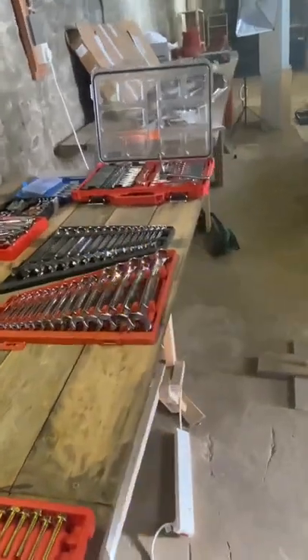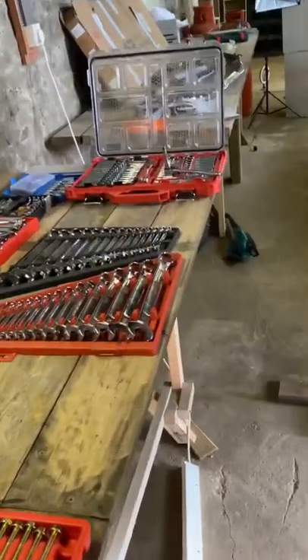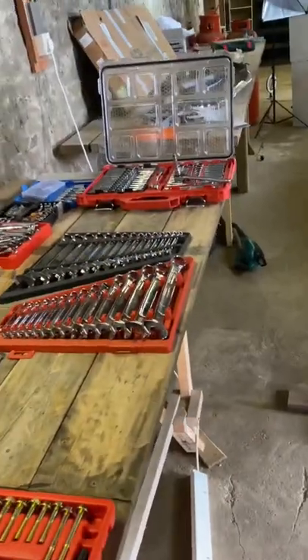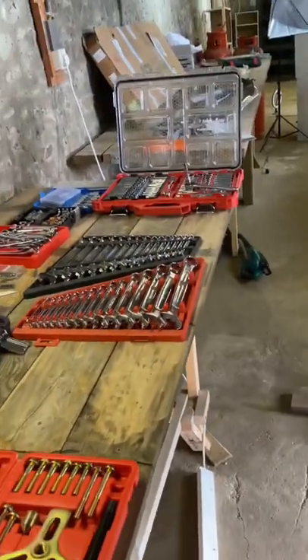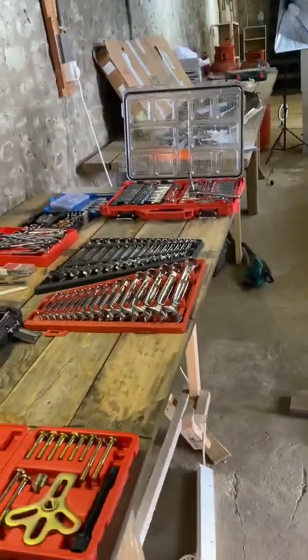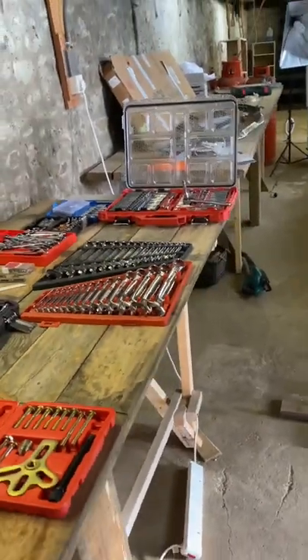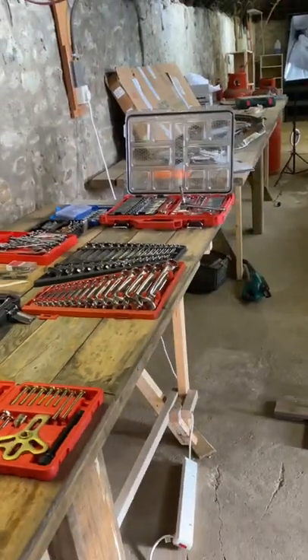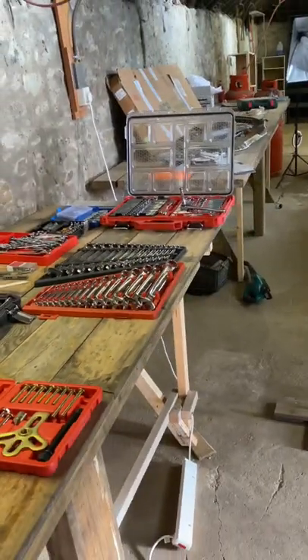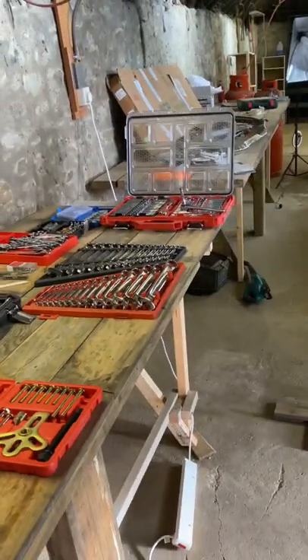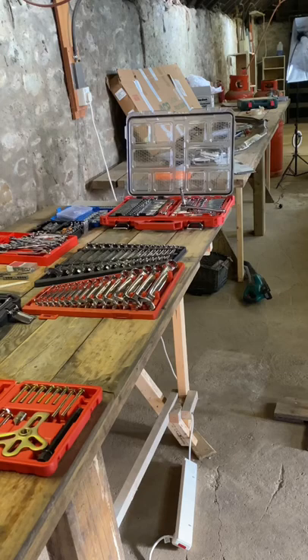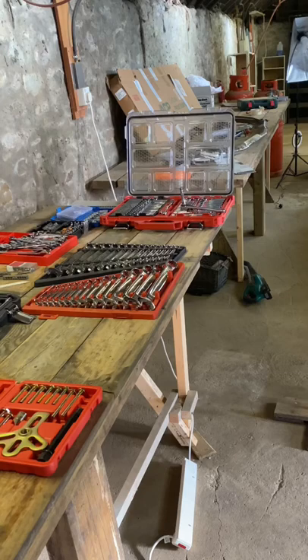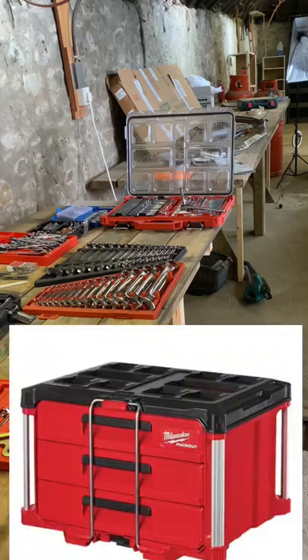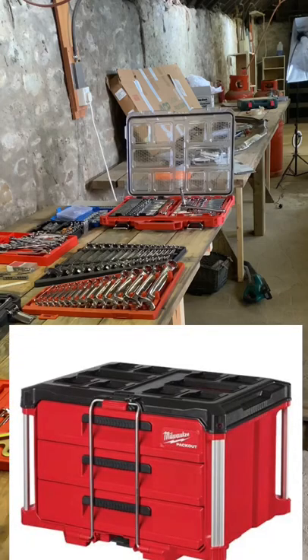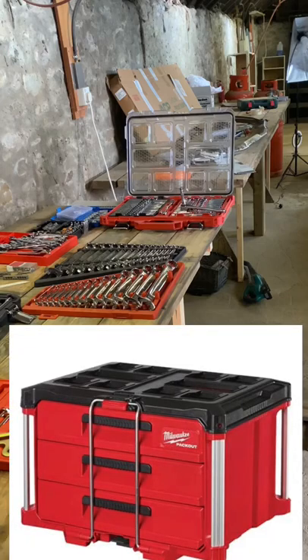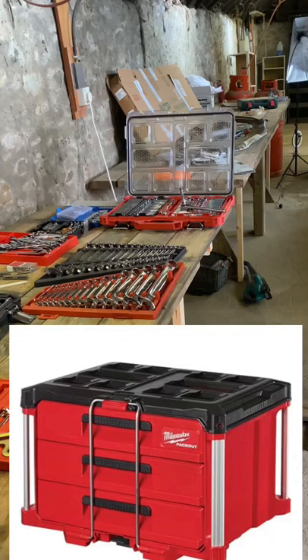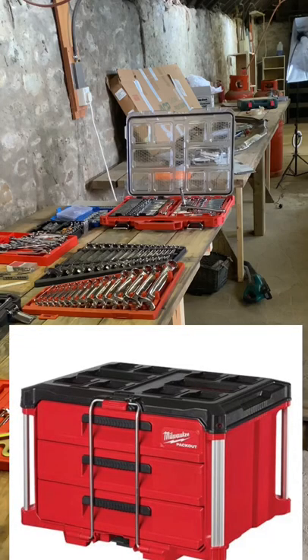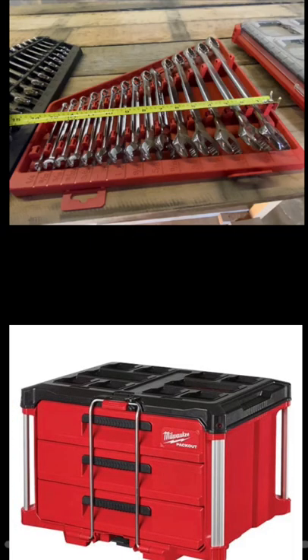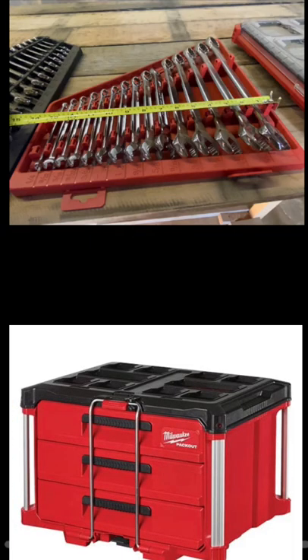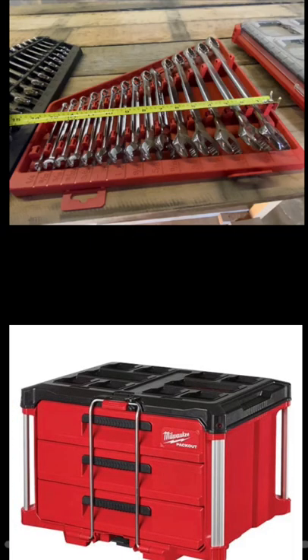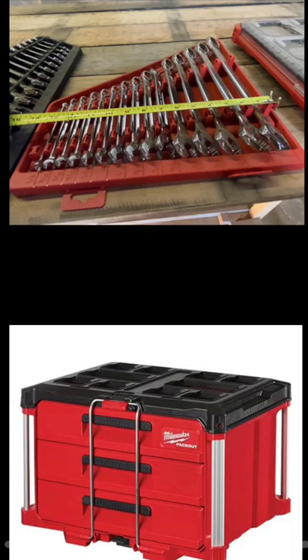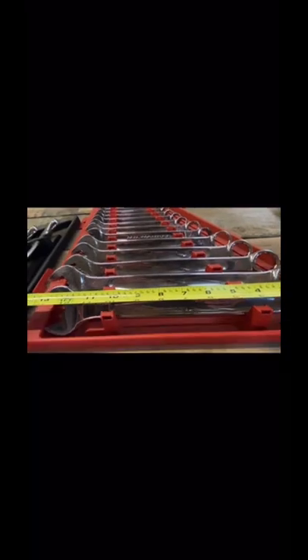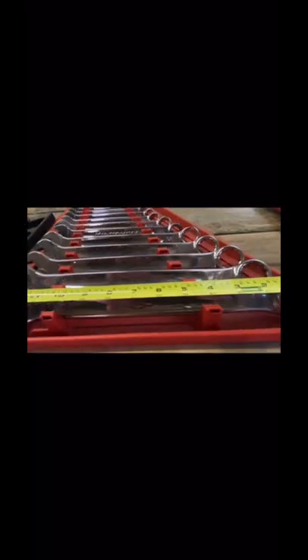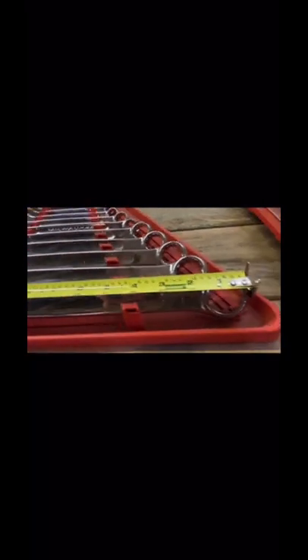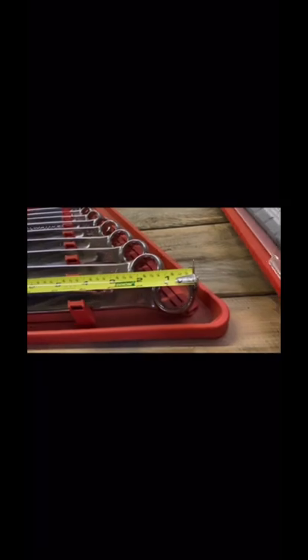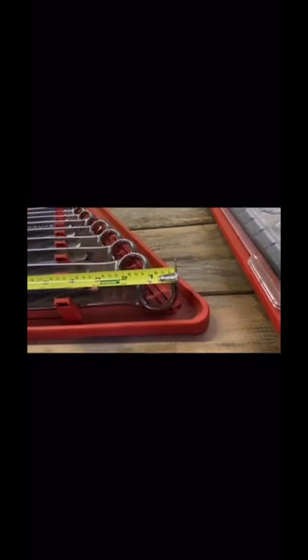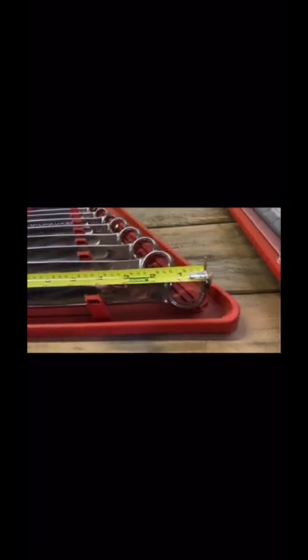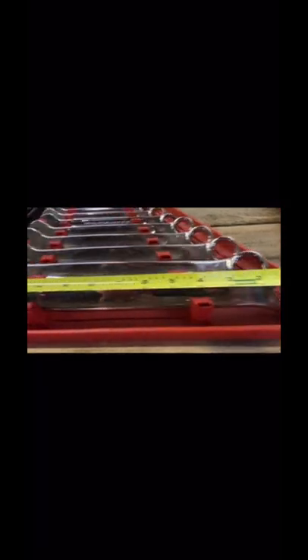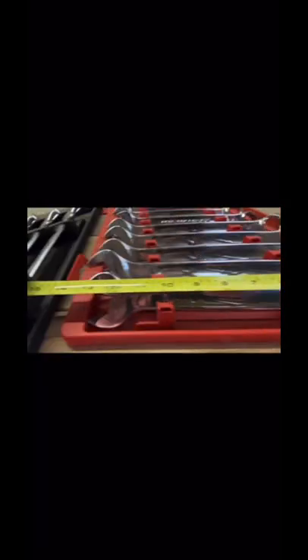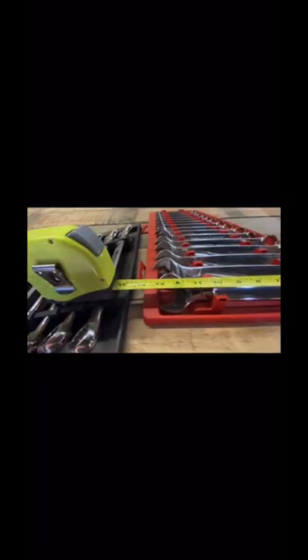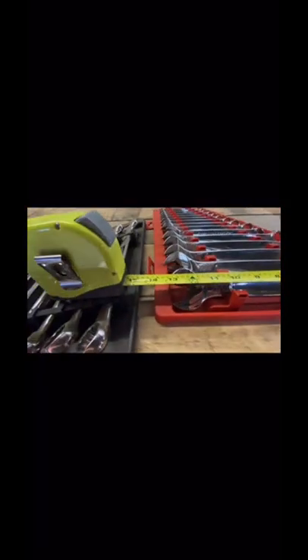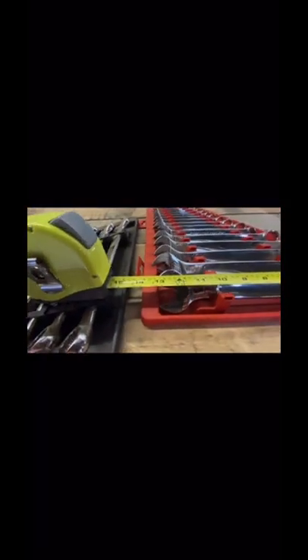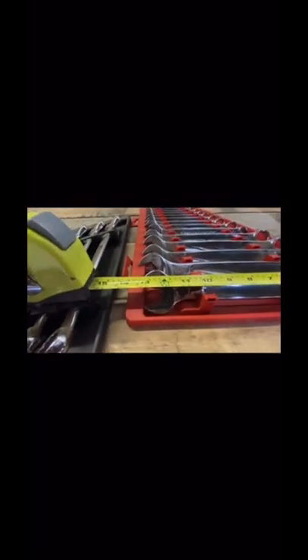I didn't know that these wrenches wouldn't fit in the Milwaukee Packout drawer system, and that's the biggest obstacle in my way as of yet. It's not that the wrenches don't fit — it's the bulky tray that's the problem. Granted, this tray does display the wrenches in a good-looking manner.